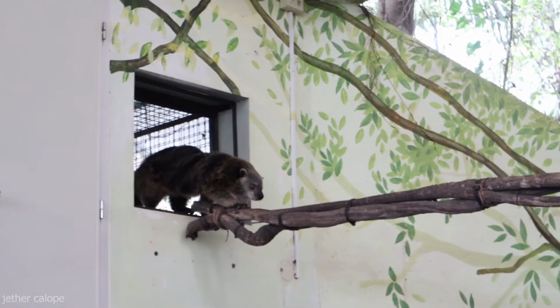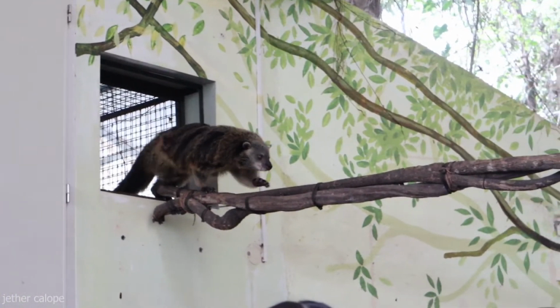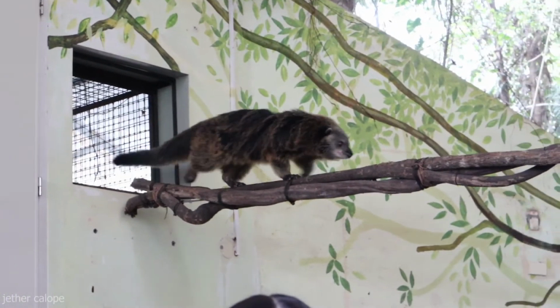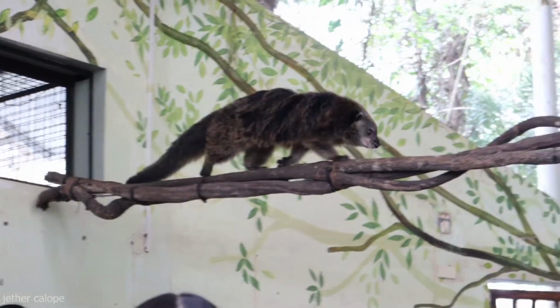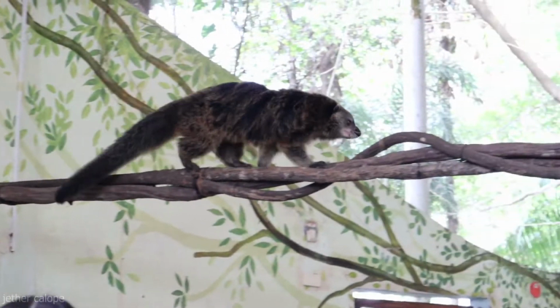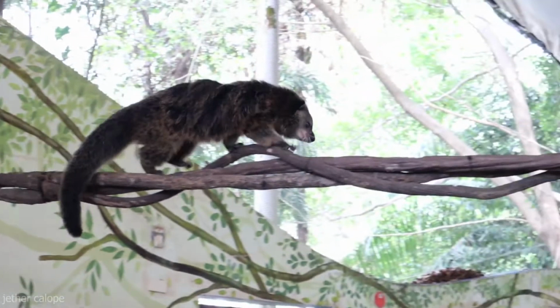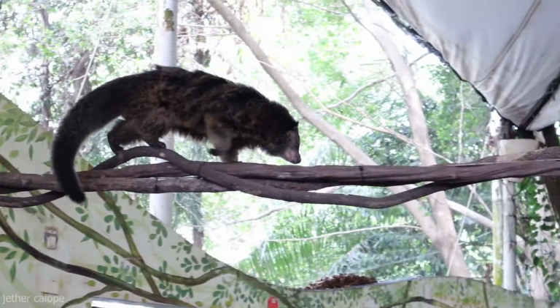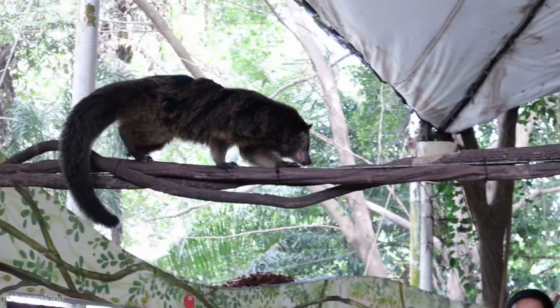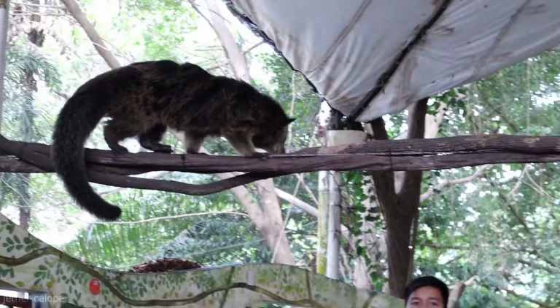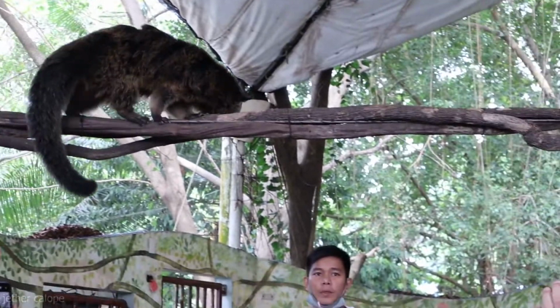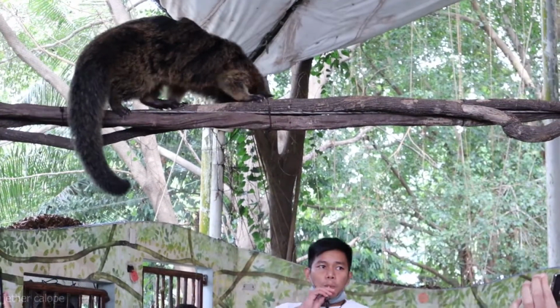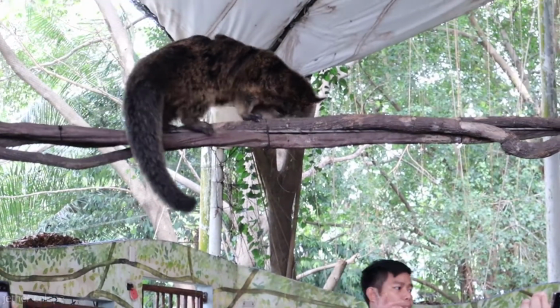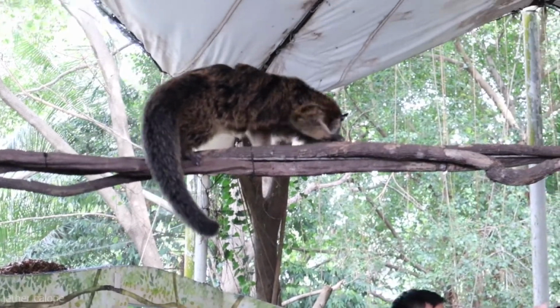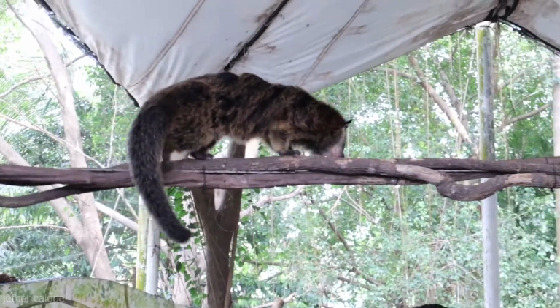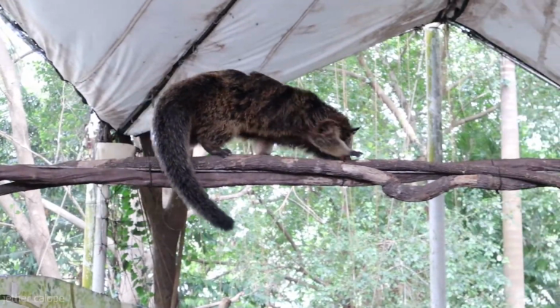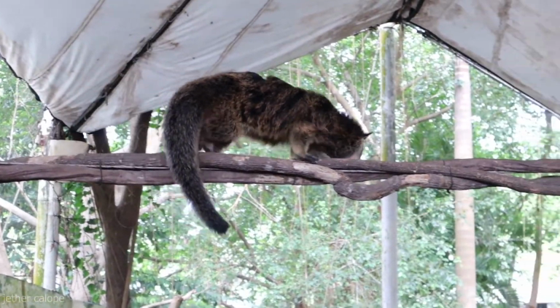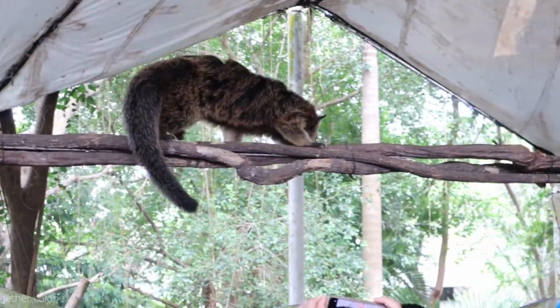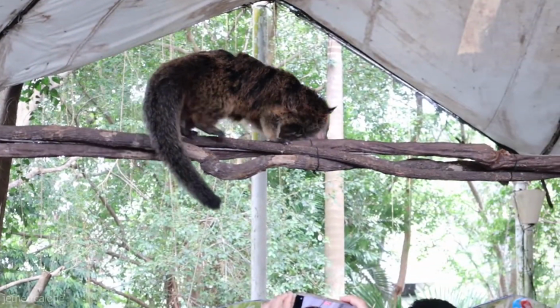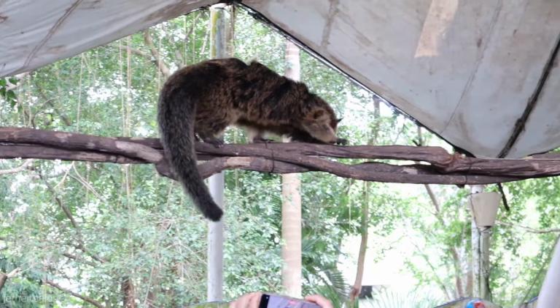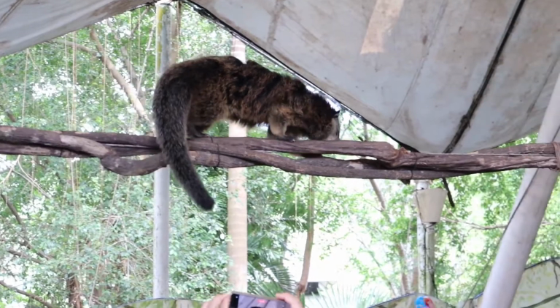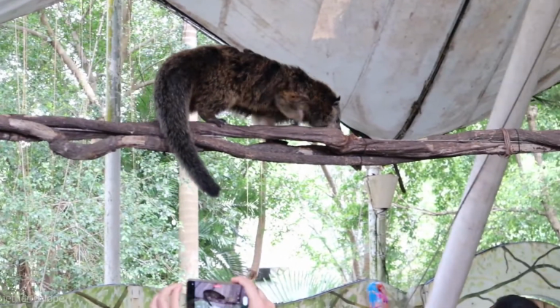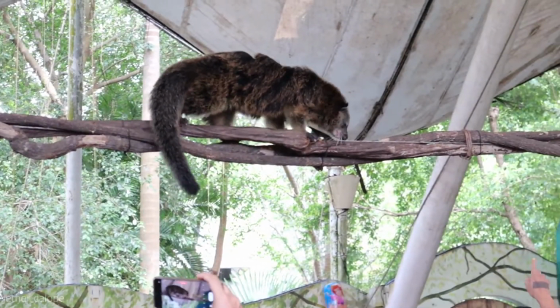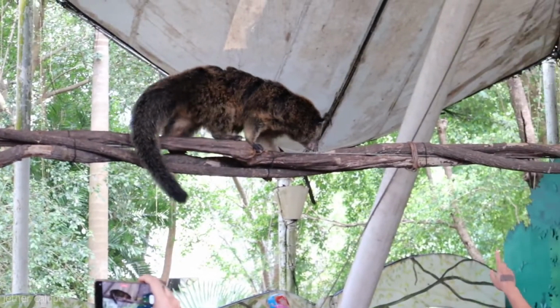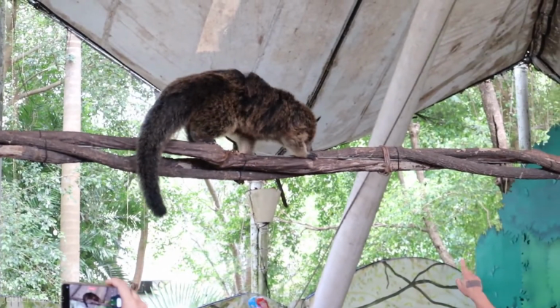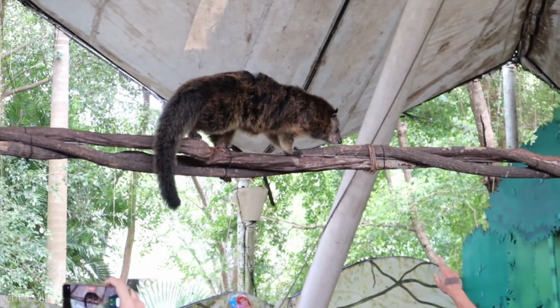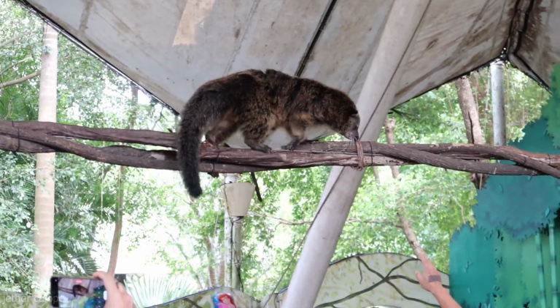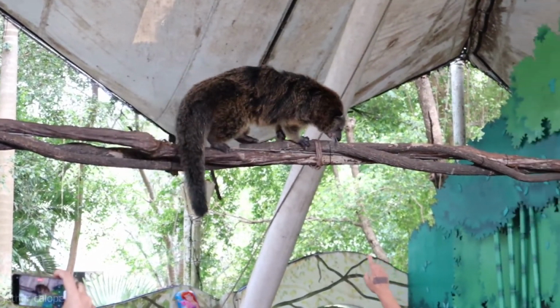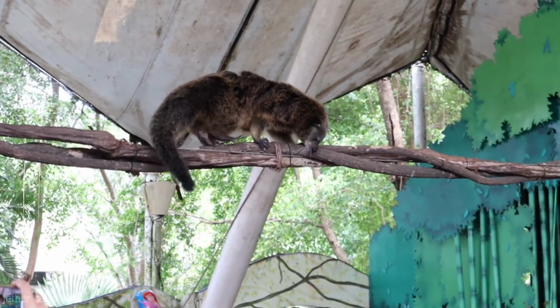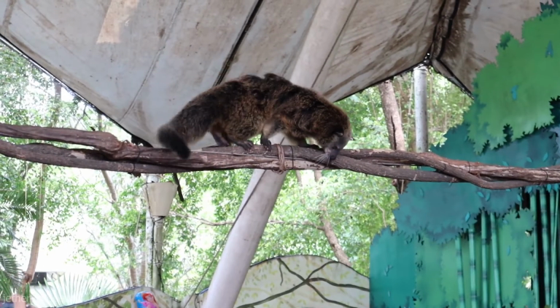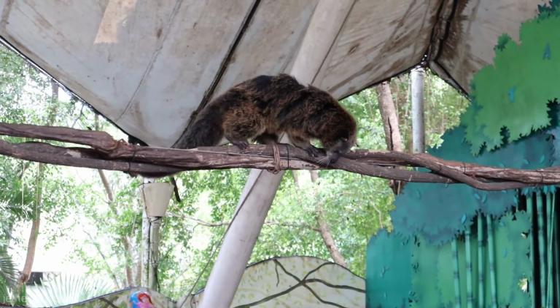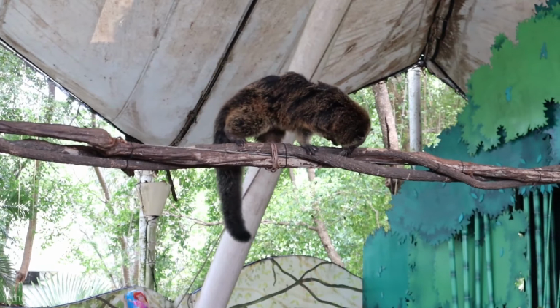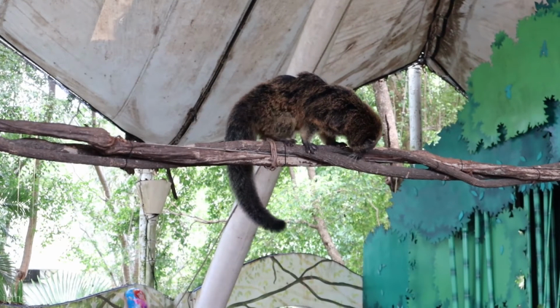Yula, our Binturong or Bearcat. See the tail? It helps them balance on that vine. But the most amazing thing about it is that it is prehensile. That means they can hang from it.